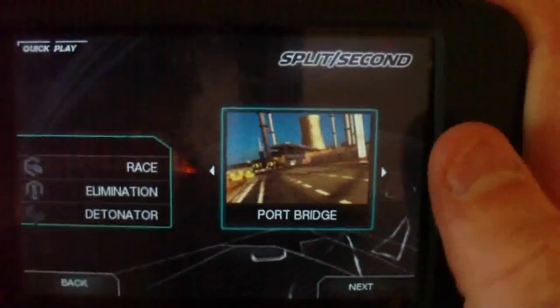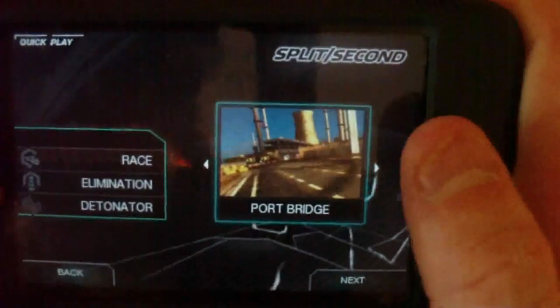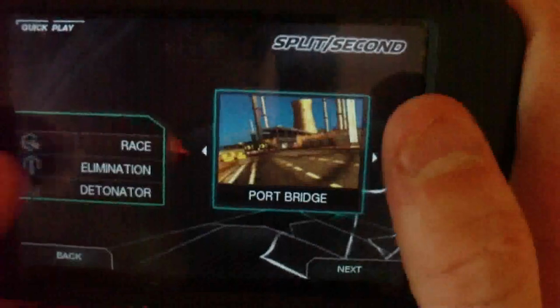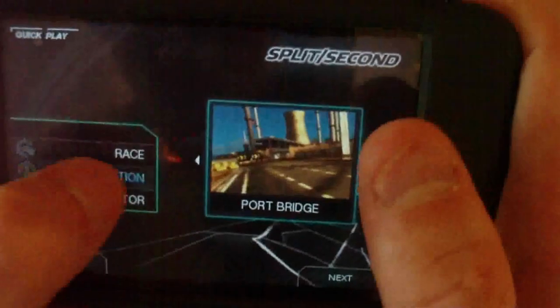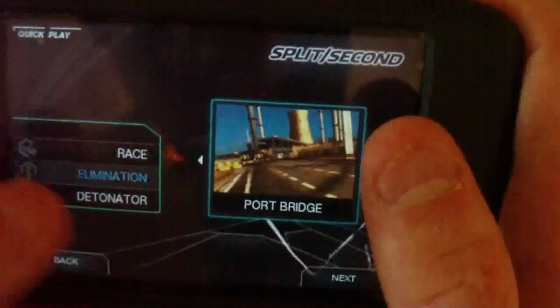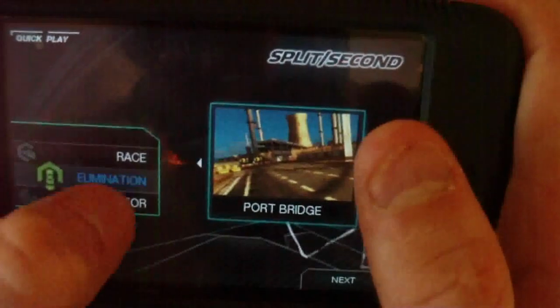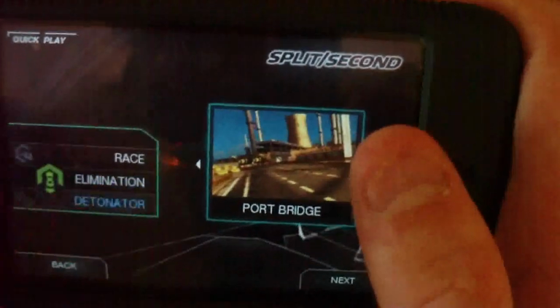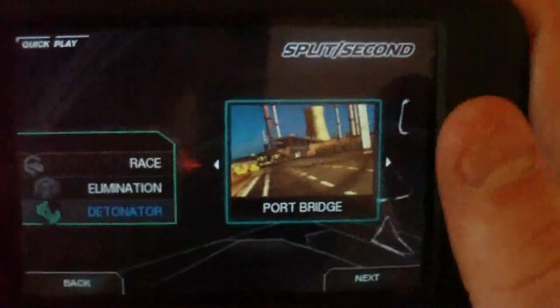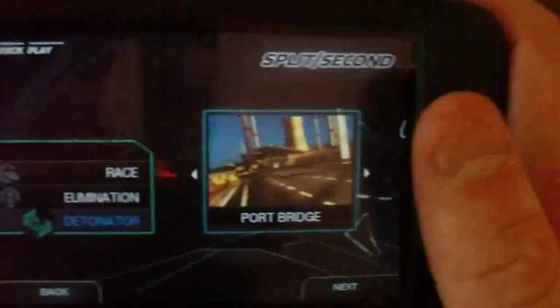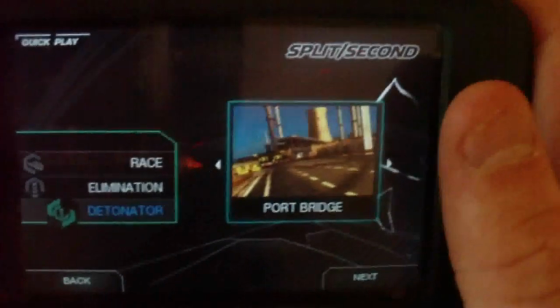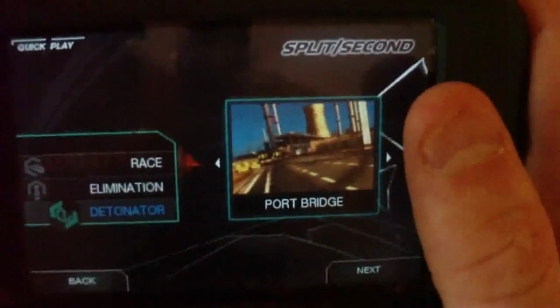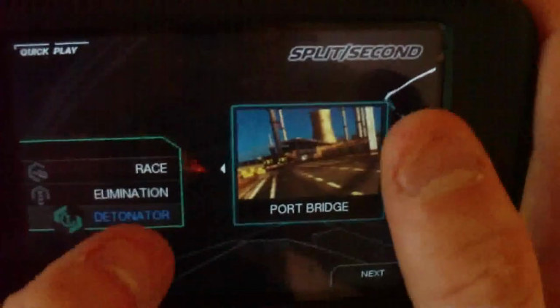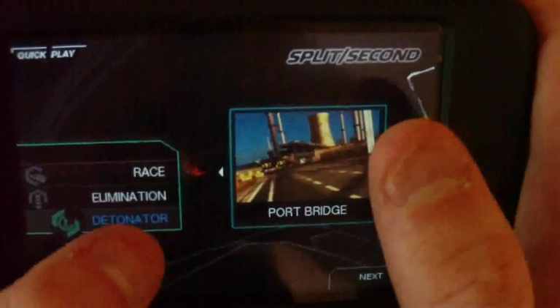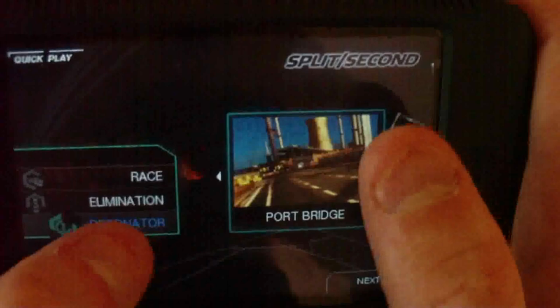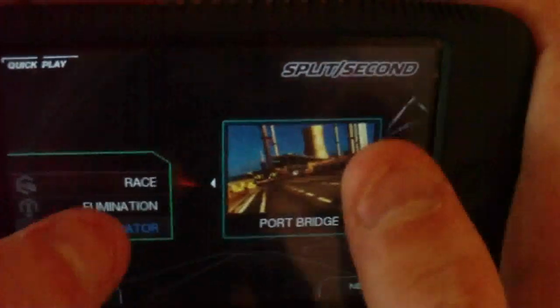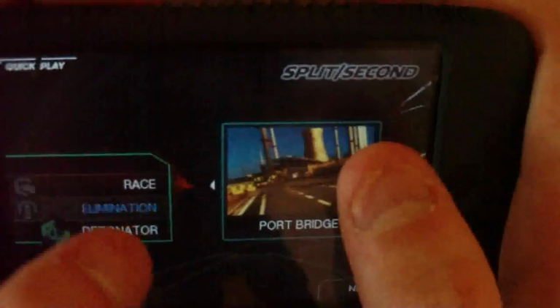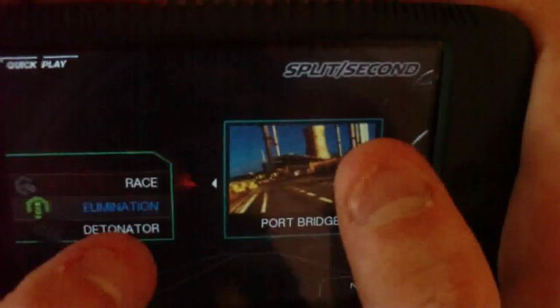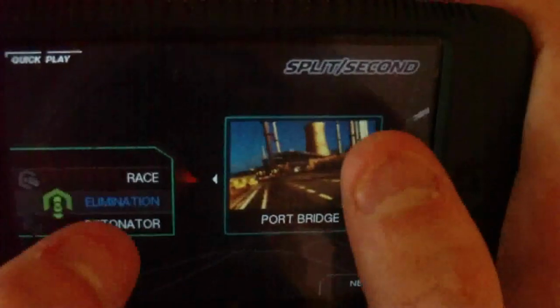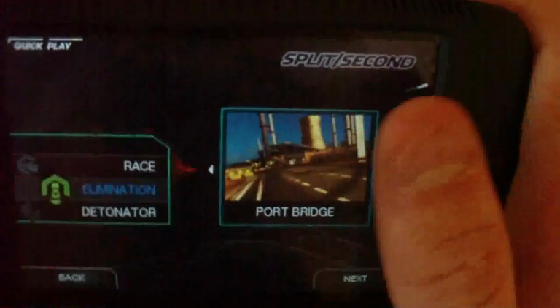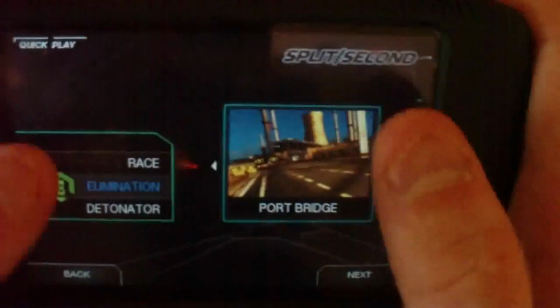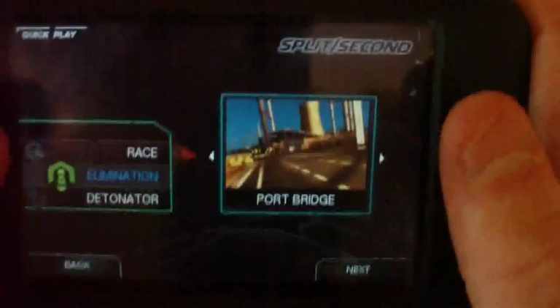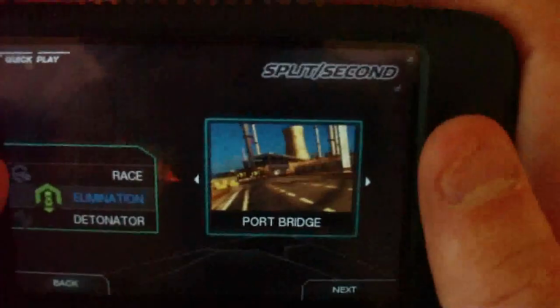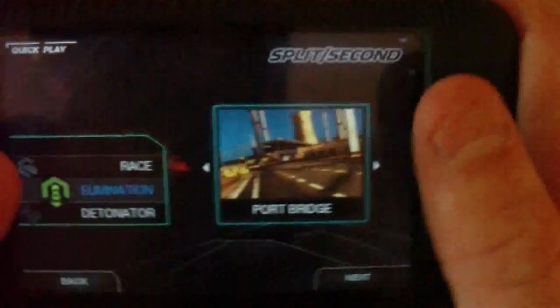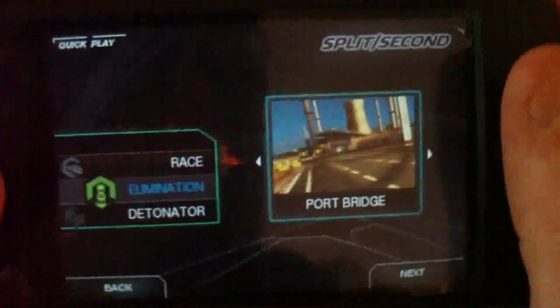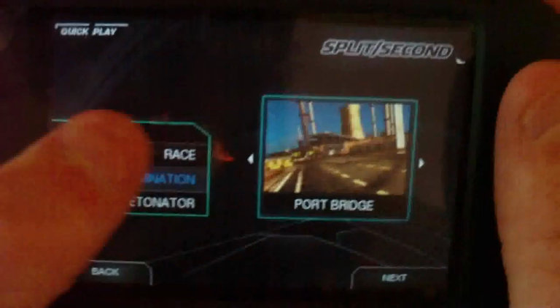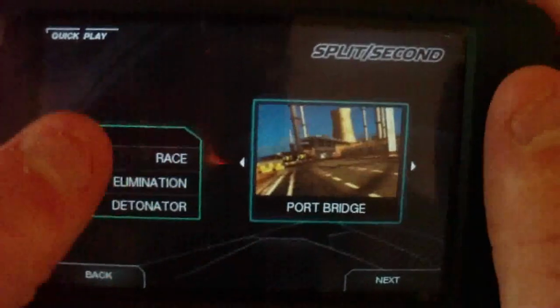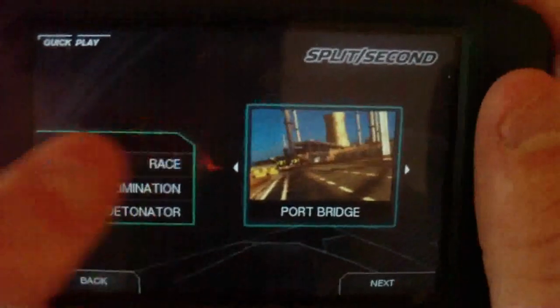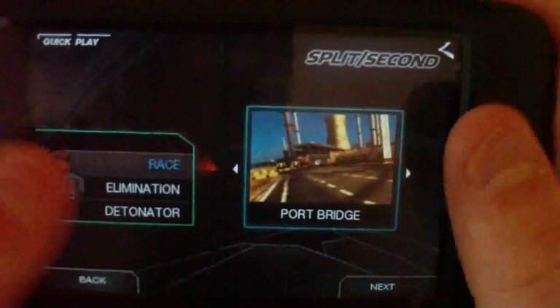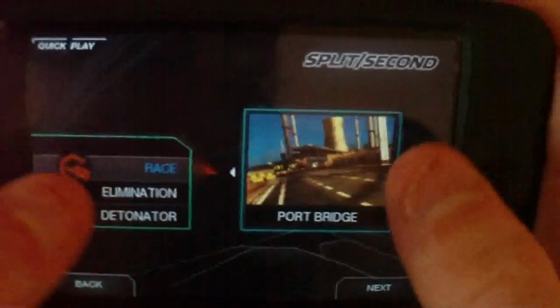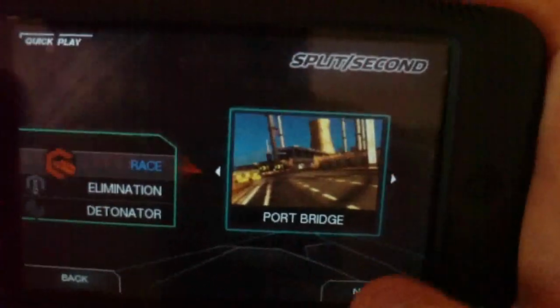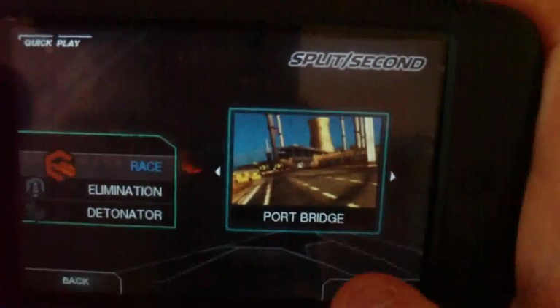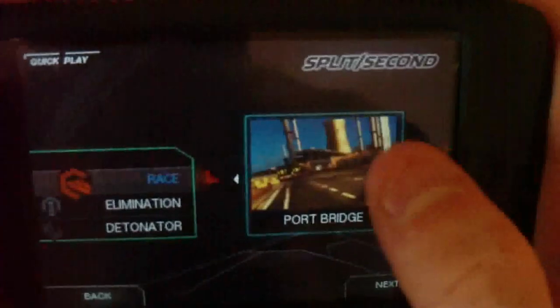There are like different options. There's Race, Elimination, or Detonator. Detonator is like where somebody carries a bomb and you try to get away from them. Elimination is when you try to take out people by like driving into their cars and stuff. And then Race is just your classic race. So I guess I'll do this one.